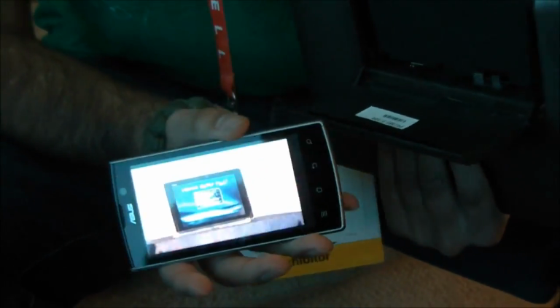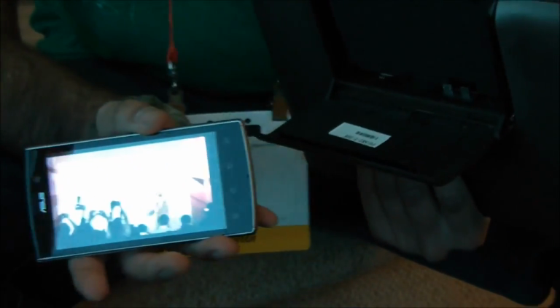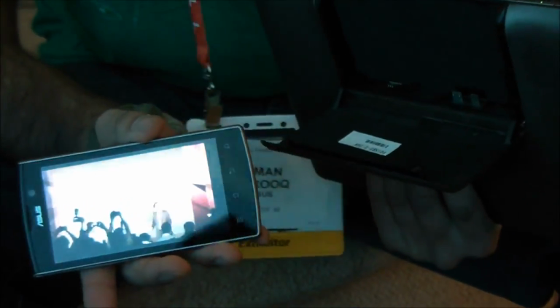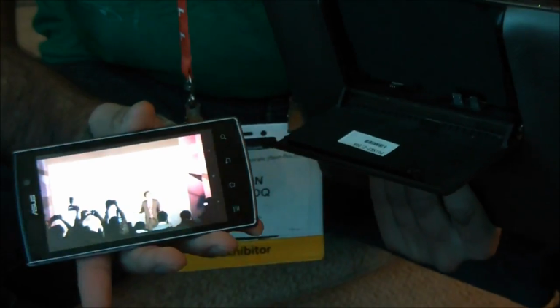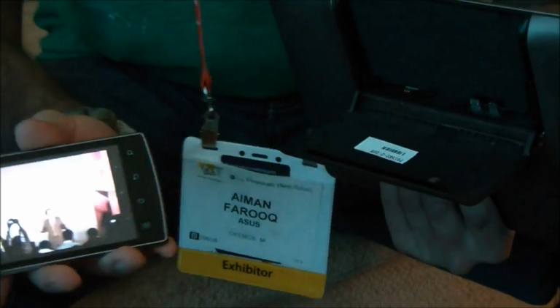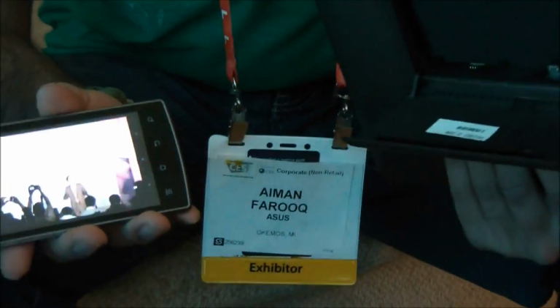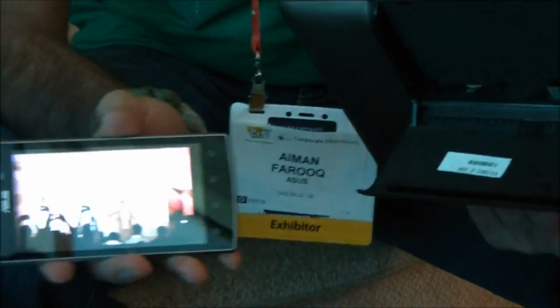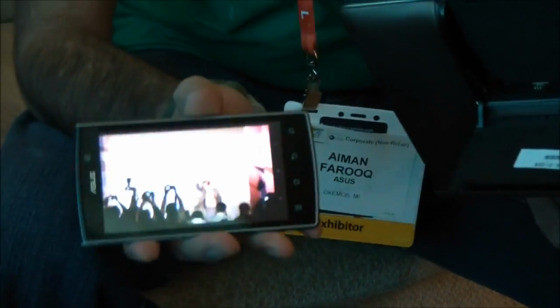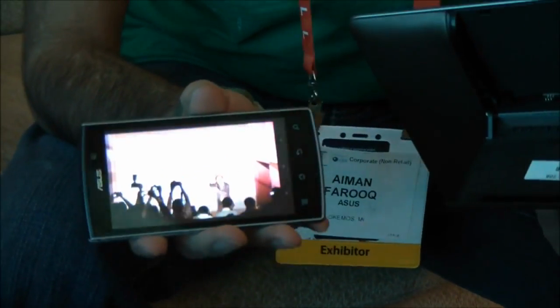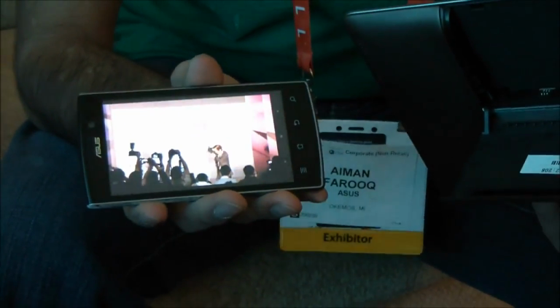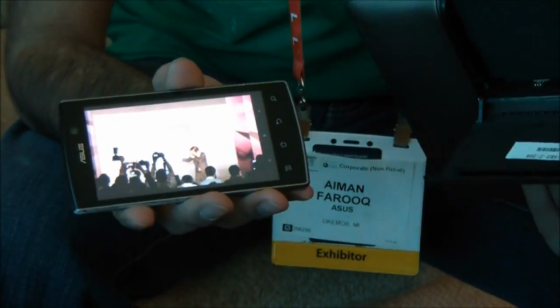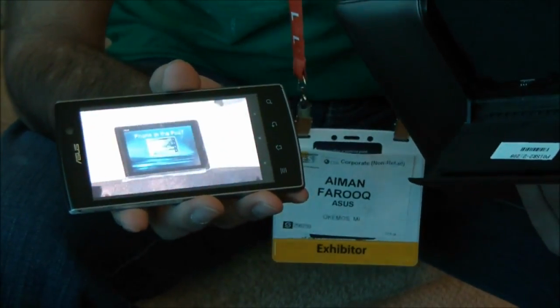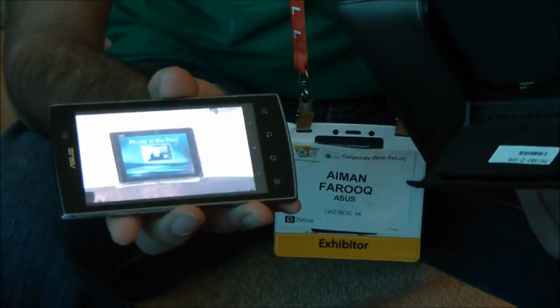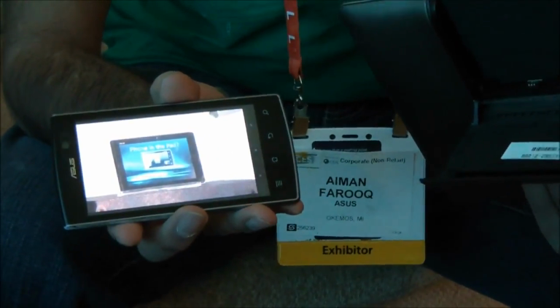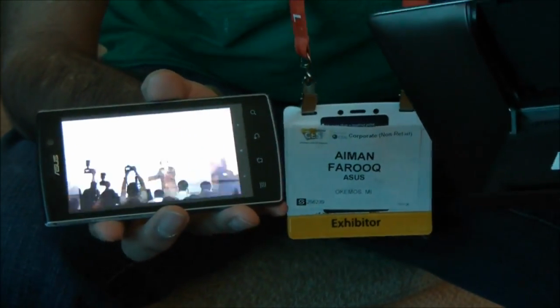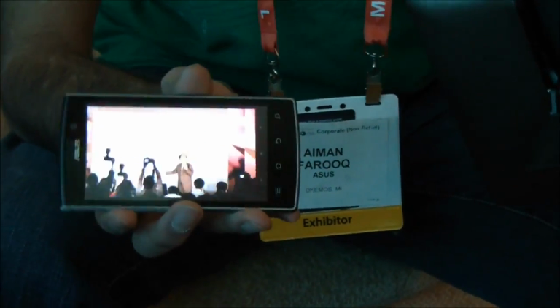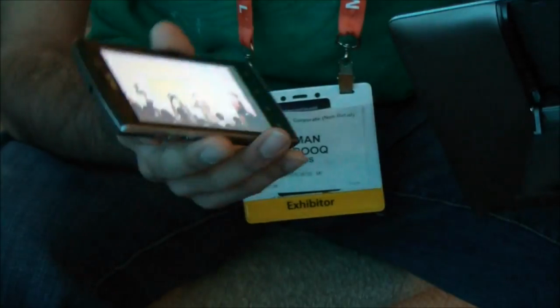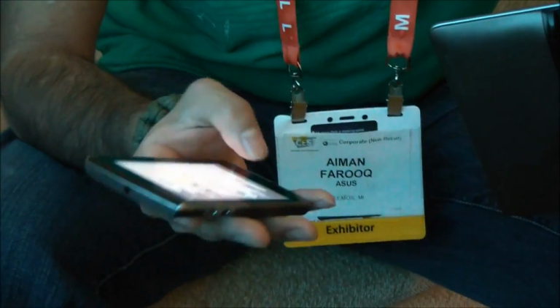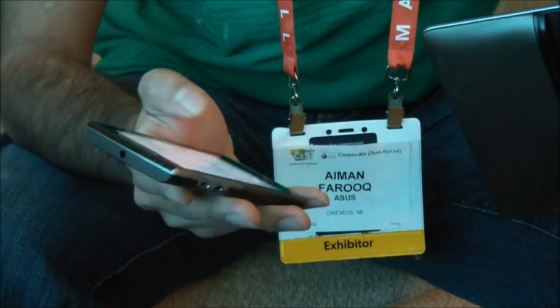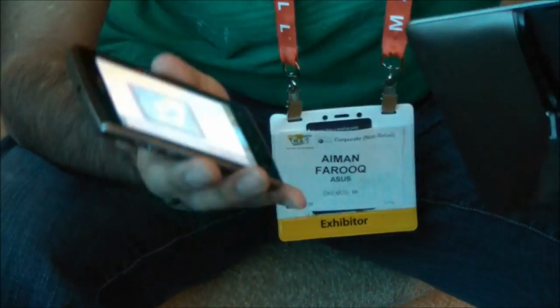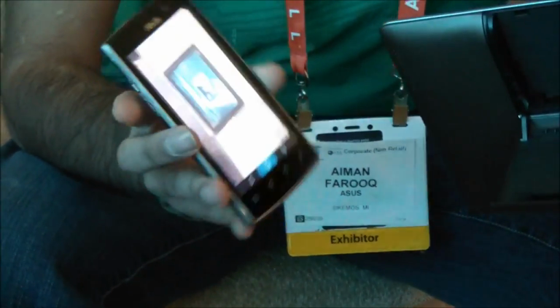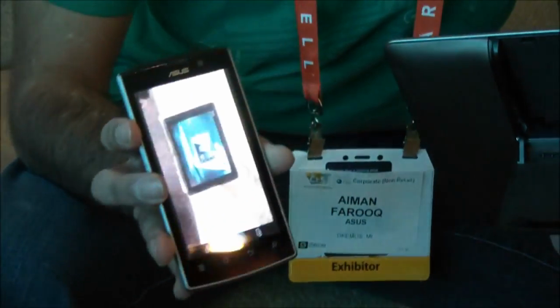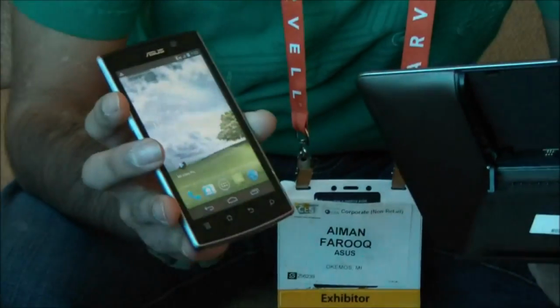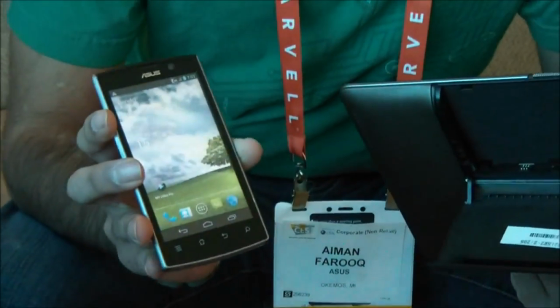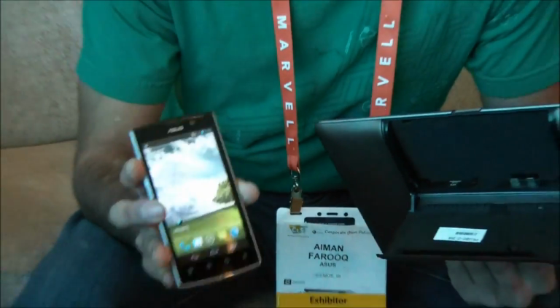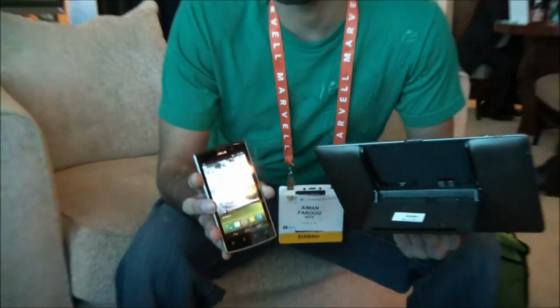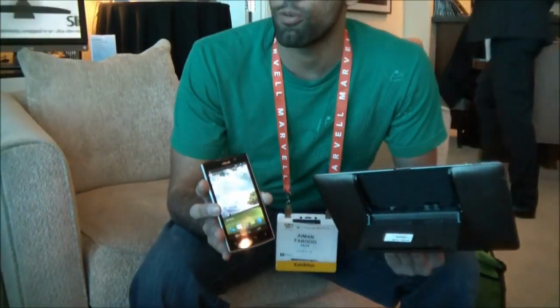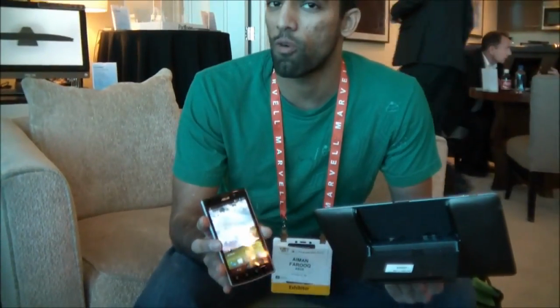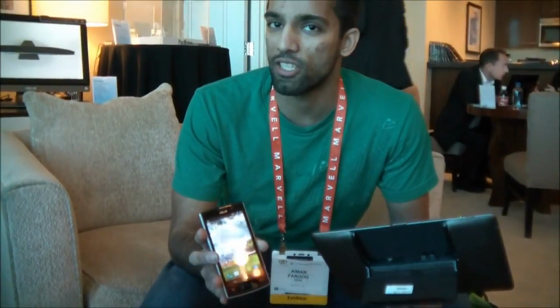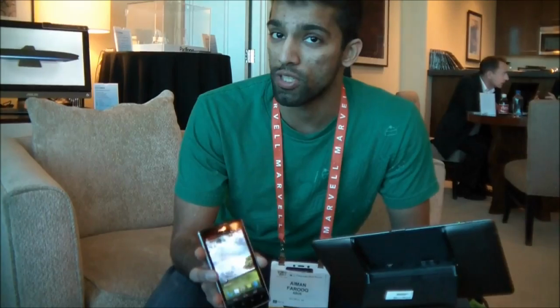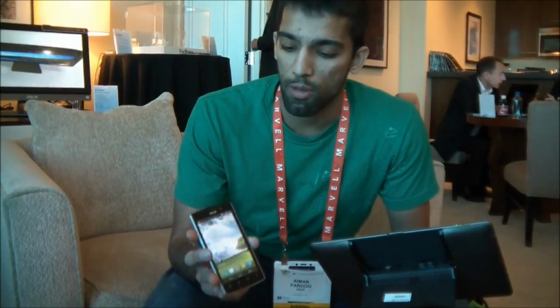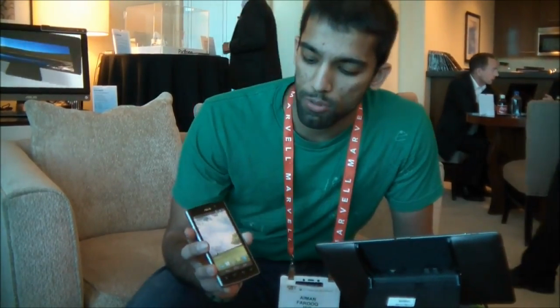It continues playing — it's pretty seamless. There's maybe a one to two second lag when you're switching modes. But because Android 4.0 is designed for both phones and tablets, it's going to correctly optimize itself for whichever form factor you're using at whatever time.